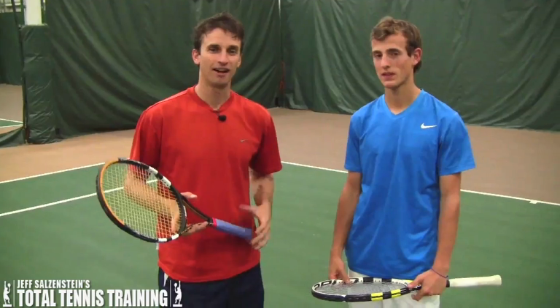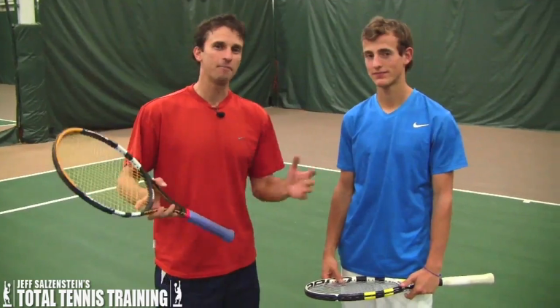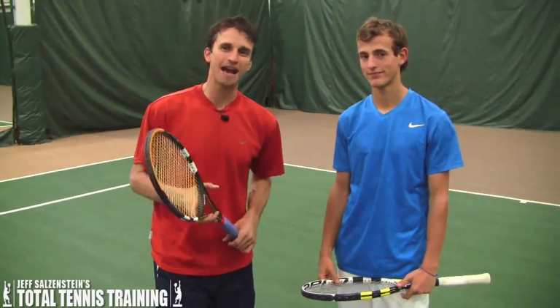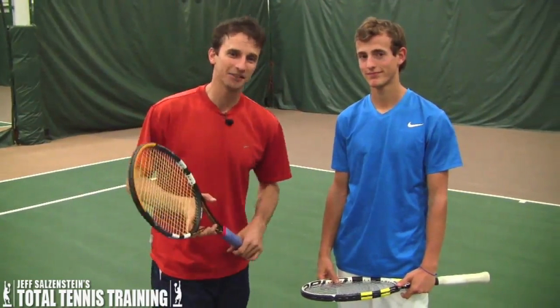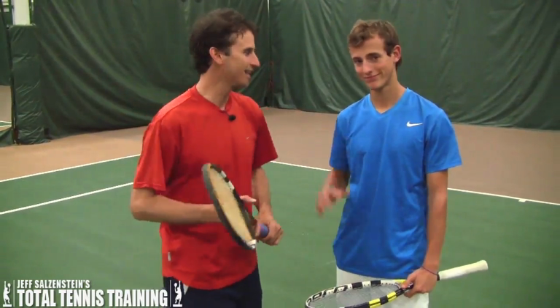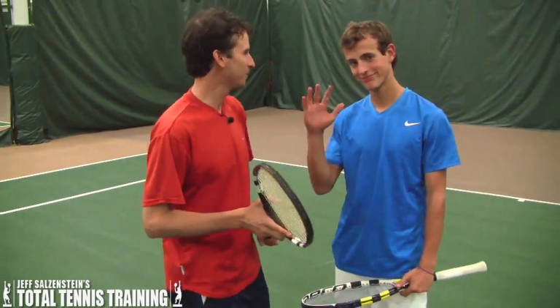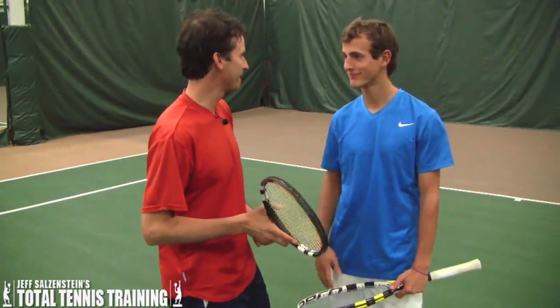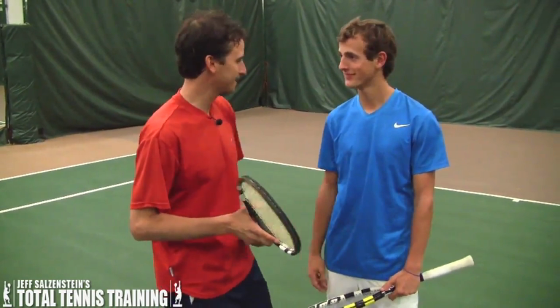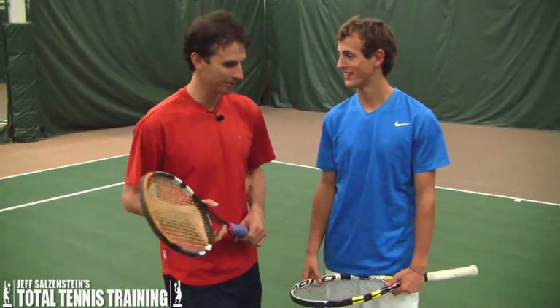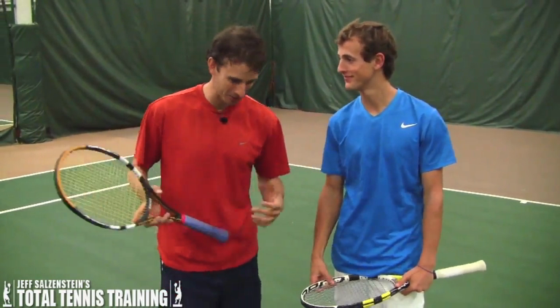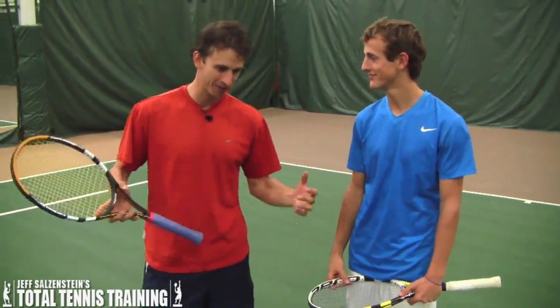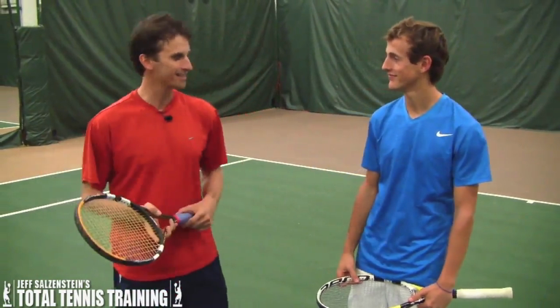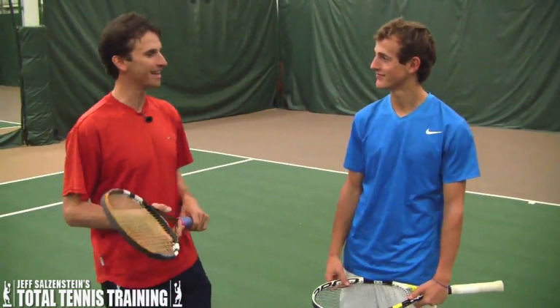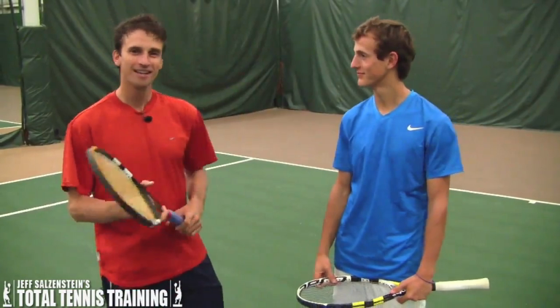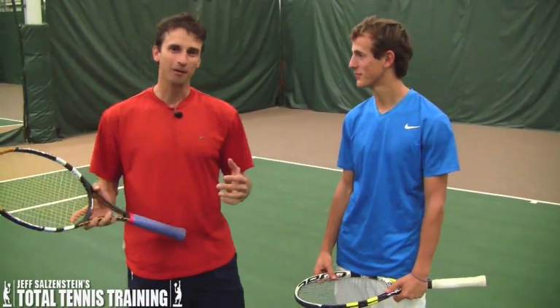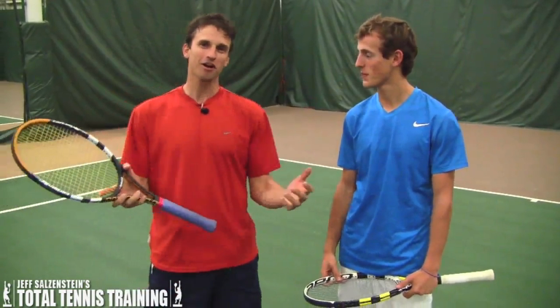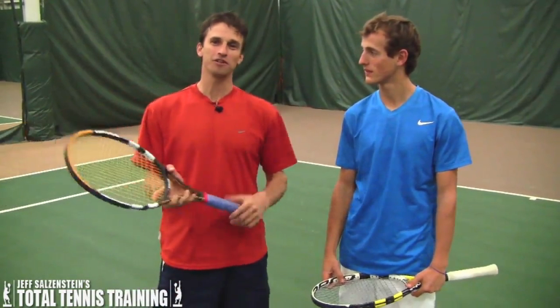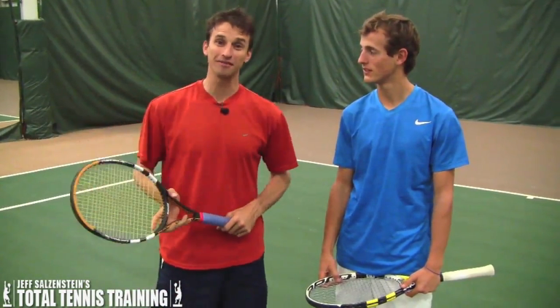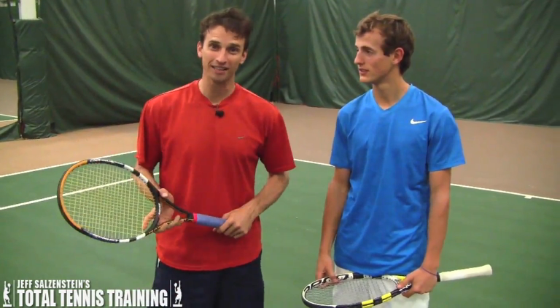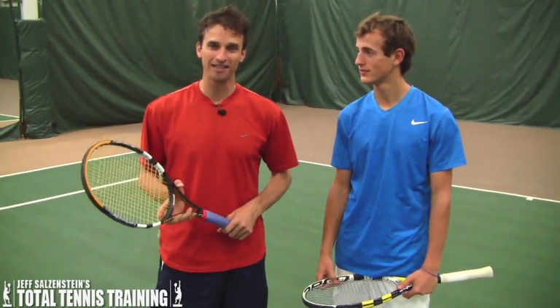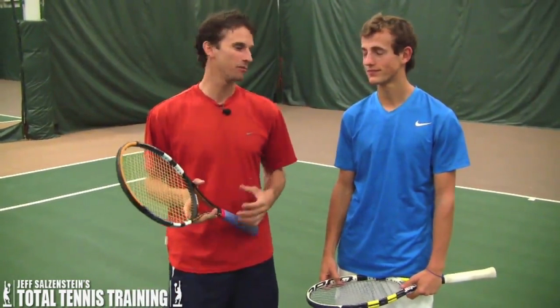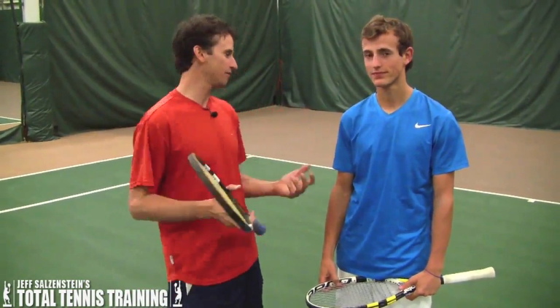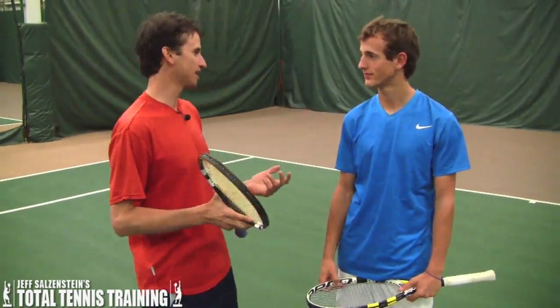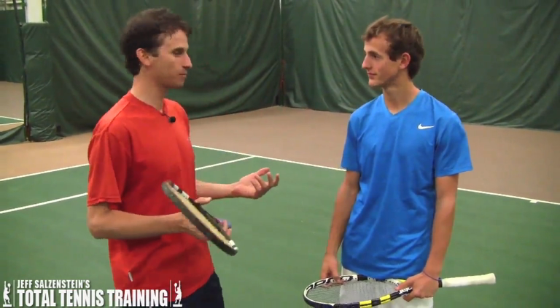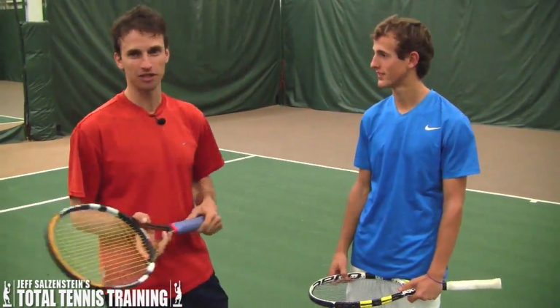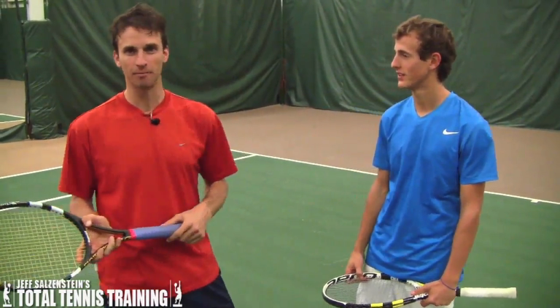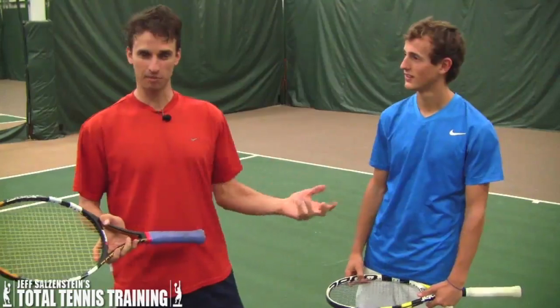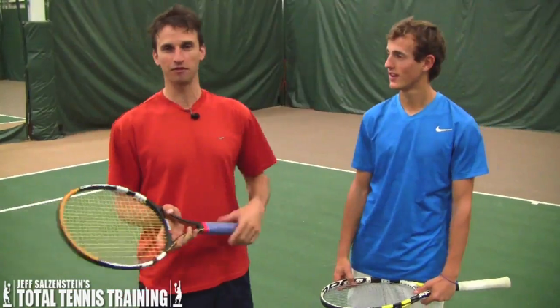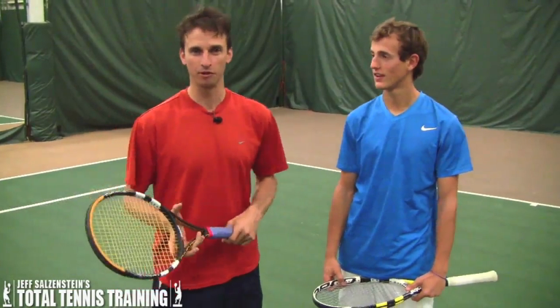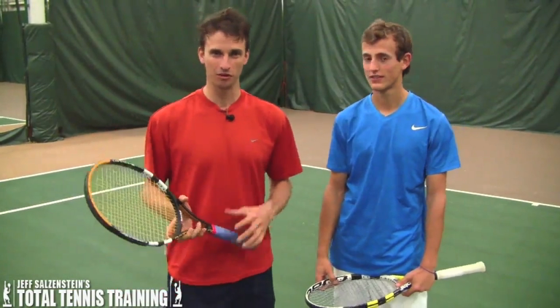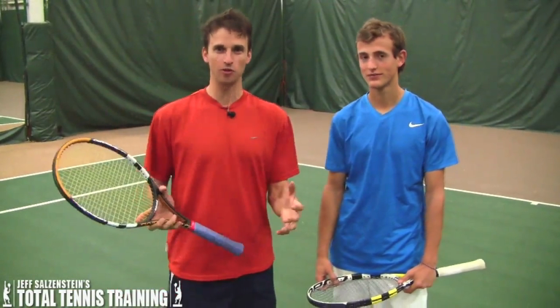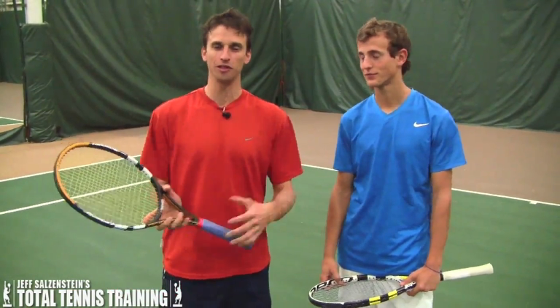I've got Mad Max here today. Welcome, Max. We're going to do another lesson today — we're going to talk about the swing volley, and this is one of my favorite shots. It's a specialty shot. Max has been with me for a couple years, so he knows the drill.